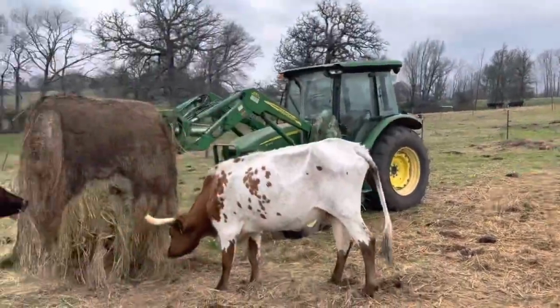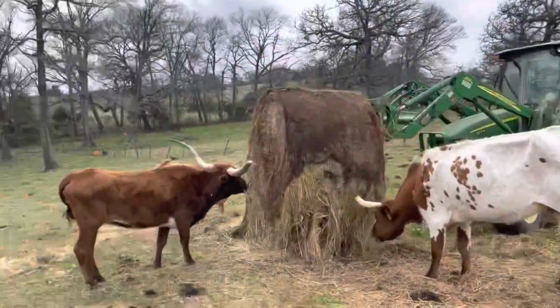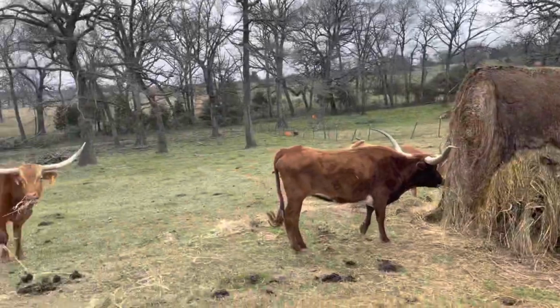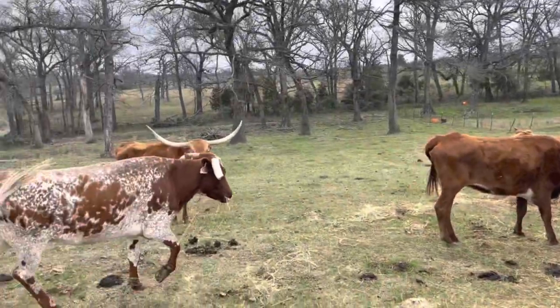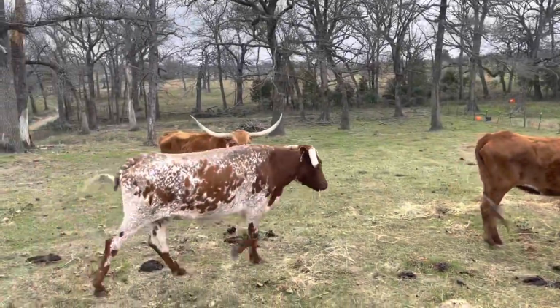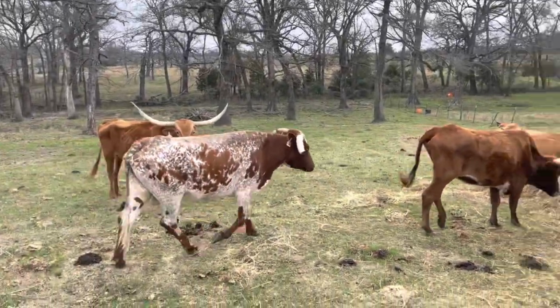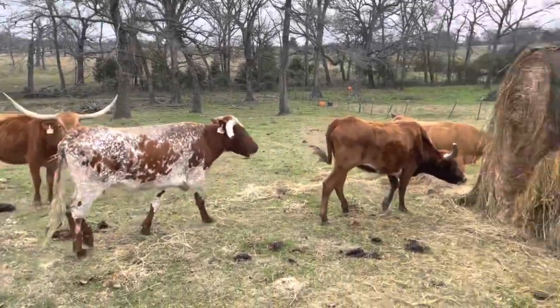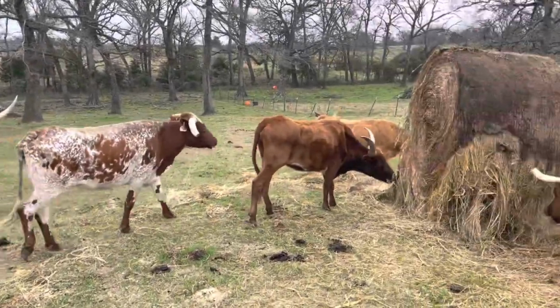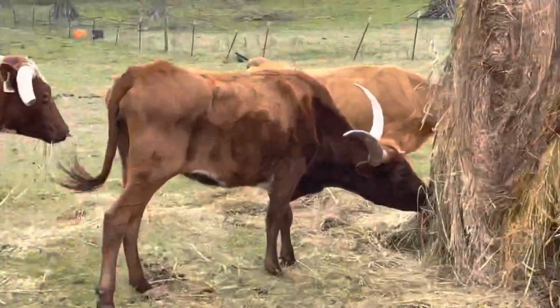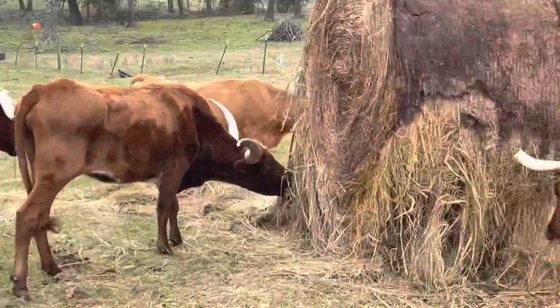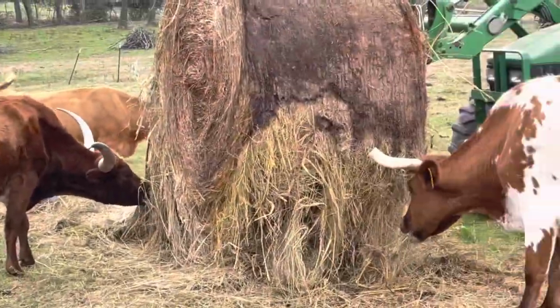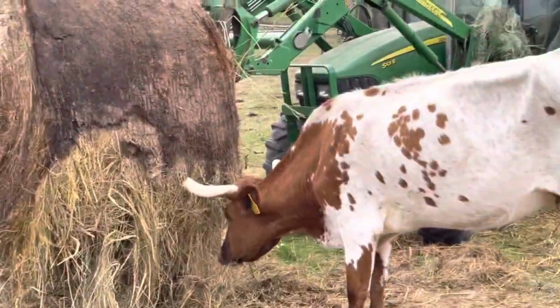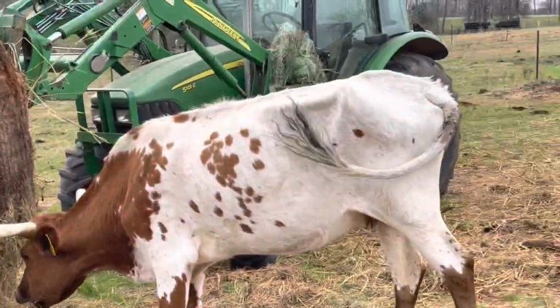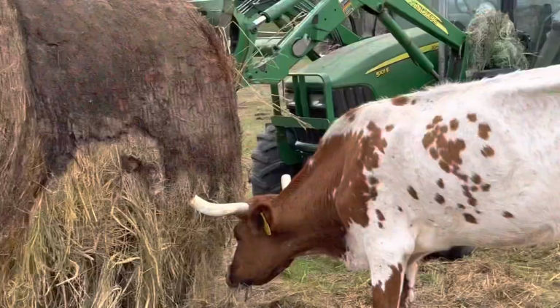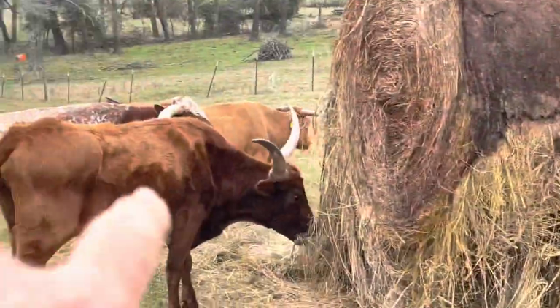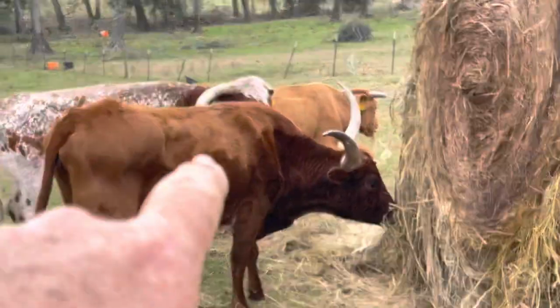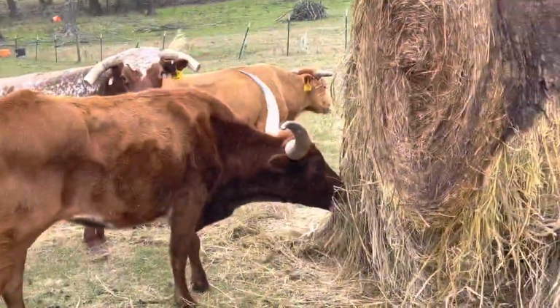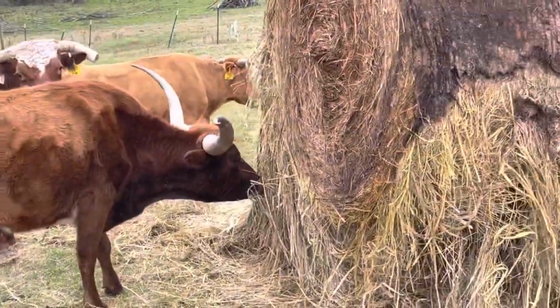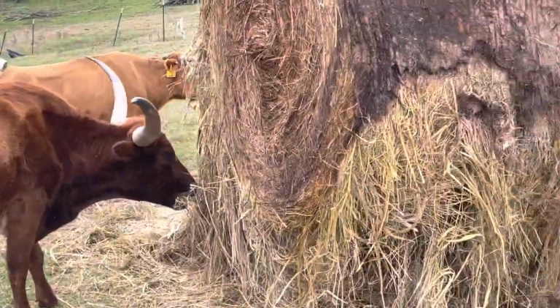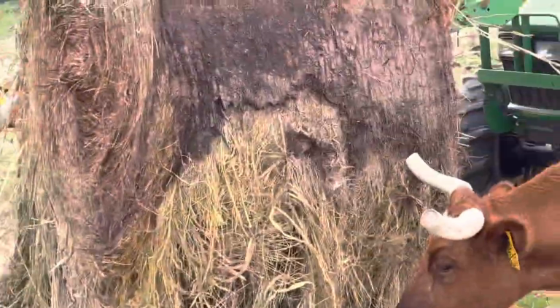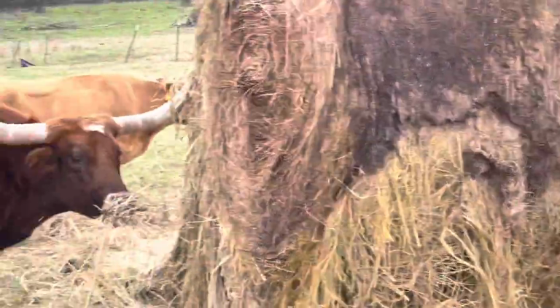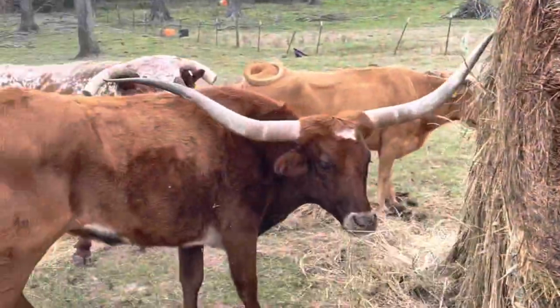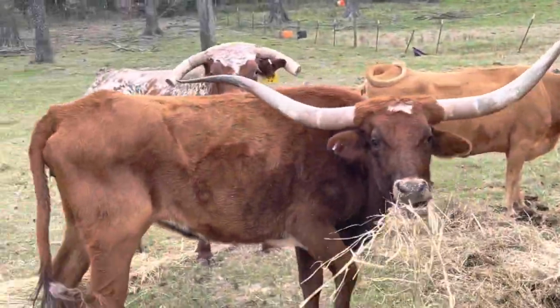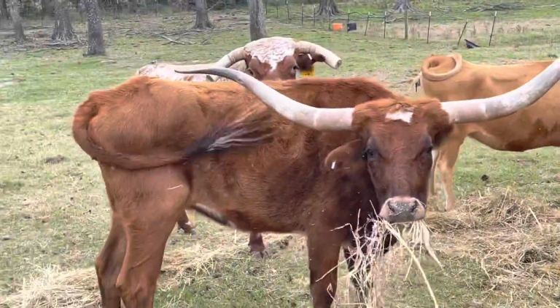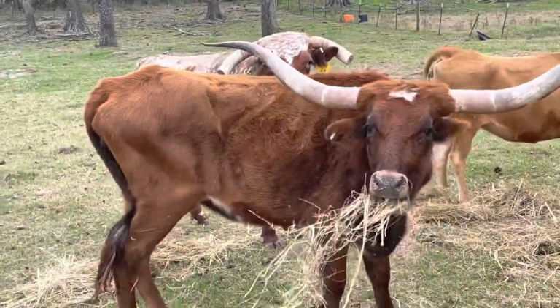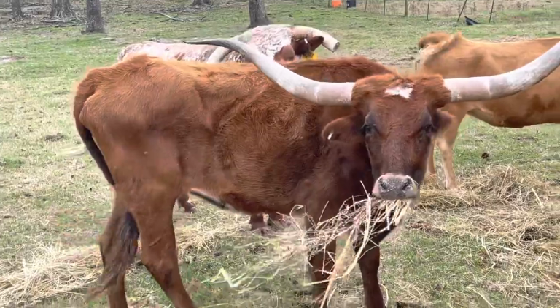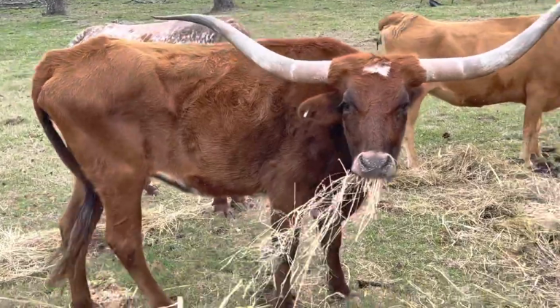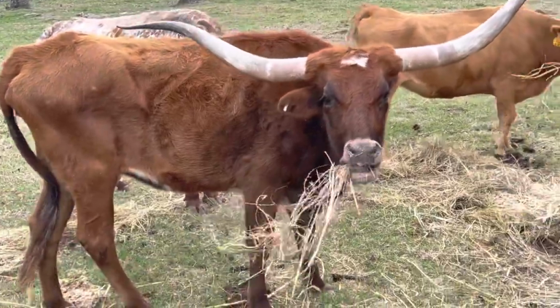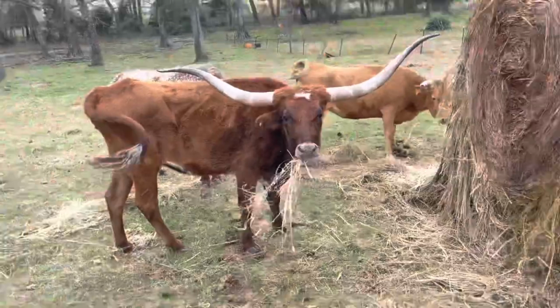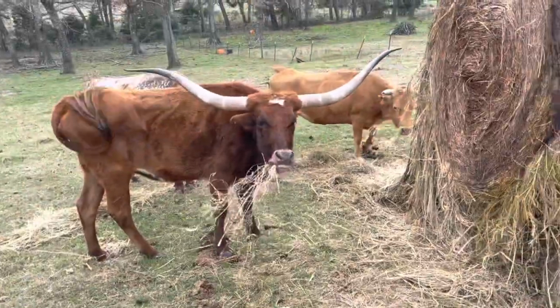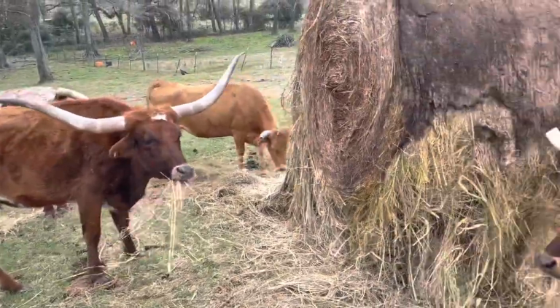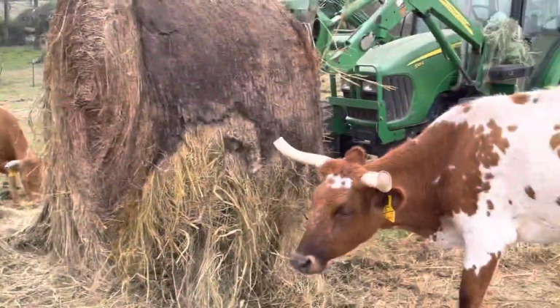These cows here are $450 a piece. They're all going to be bred — there's seven of them bred. This cow here is just a little yard ornament, a little young cow. She could be bred now; I need to check and see.